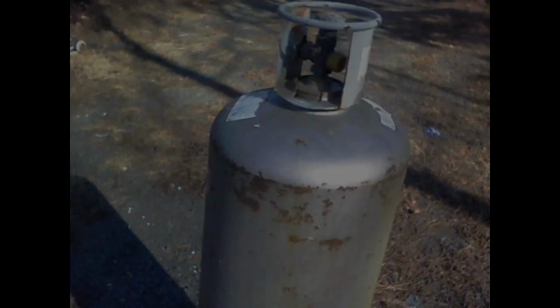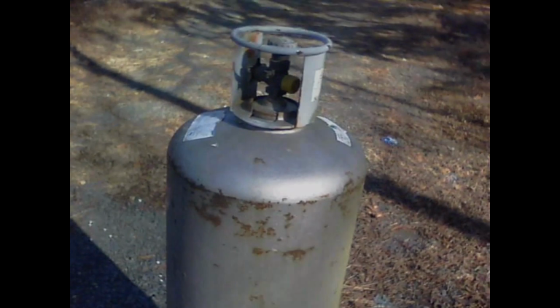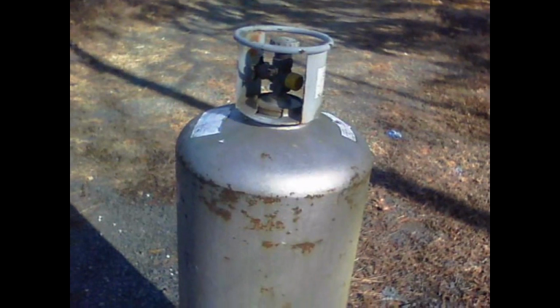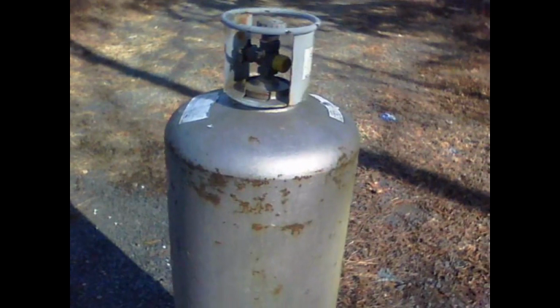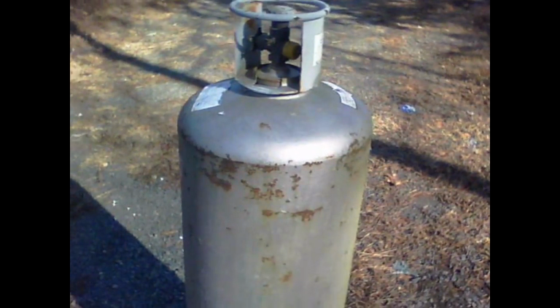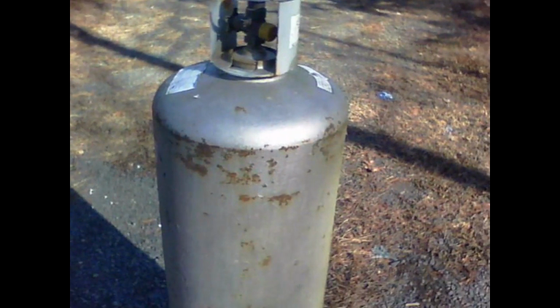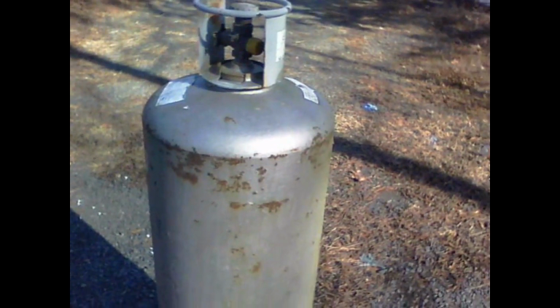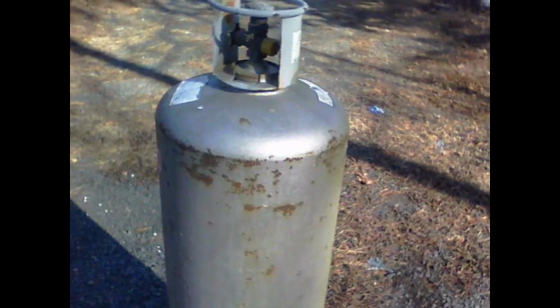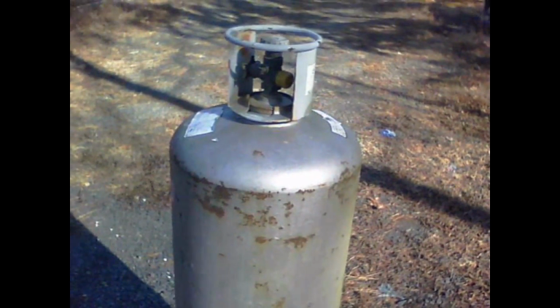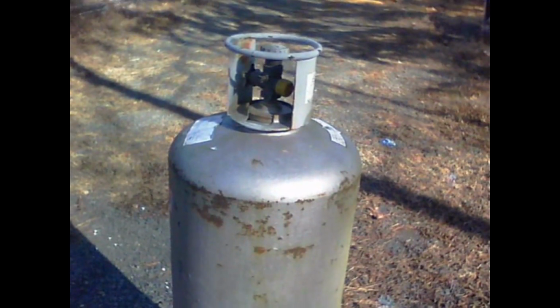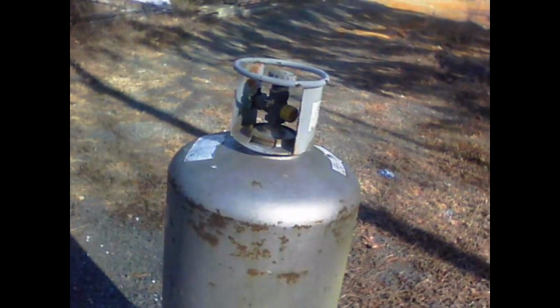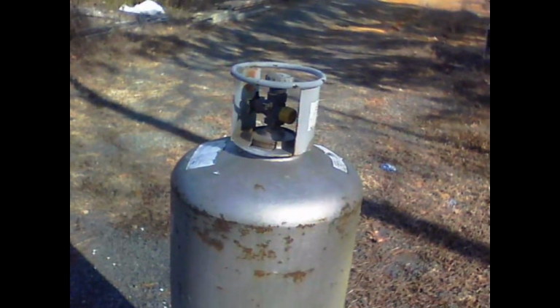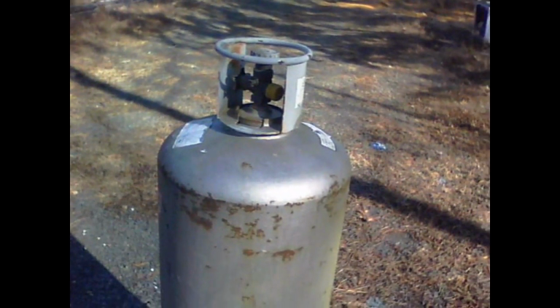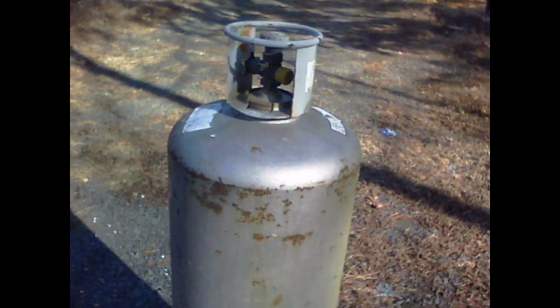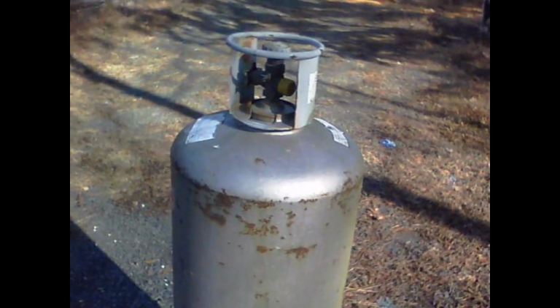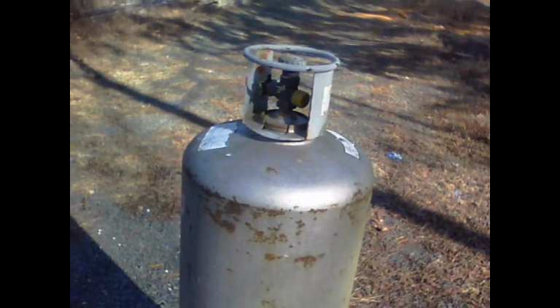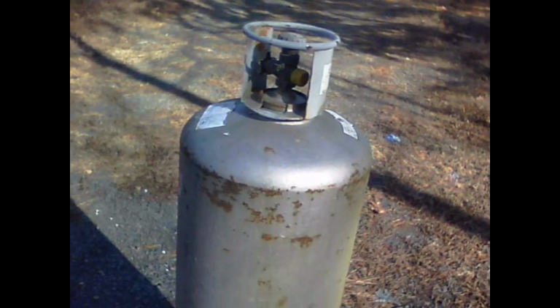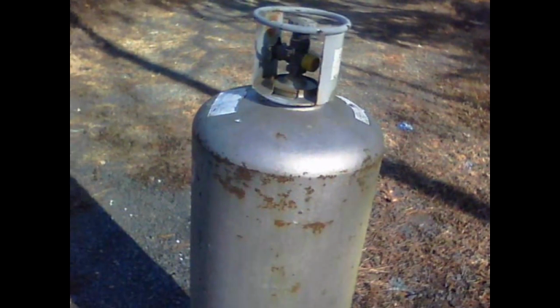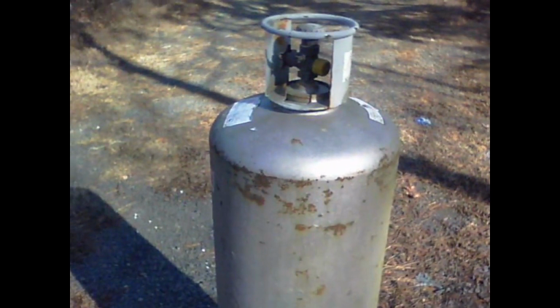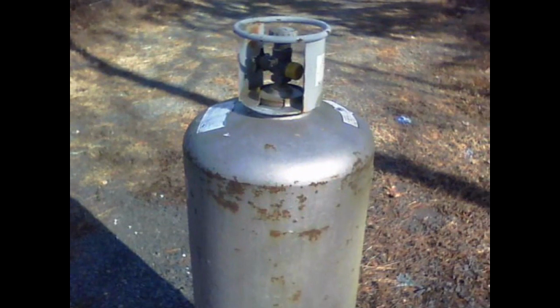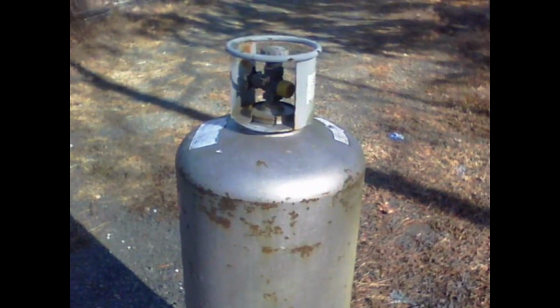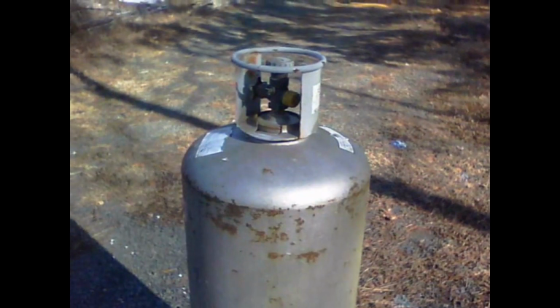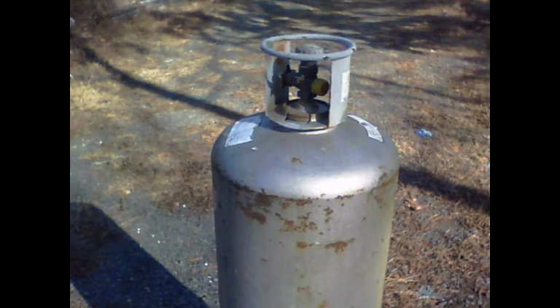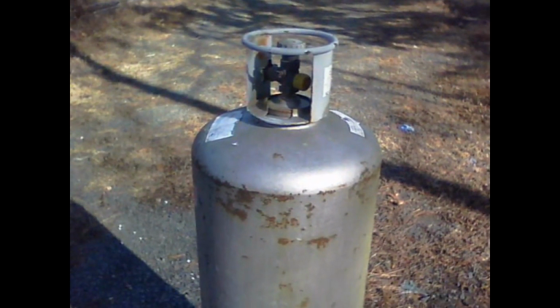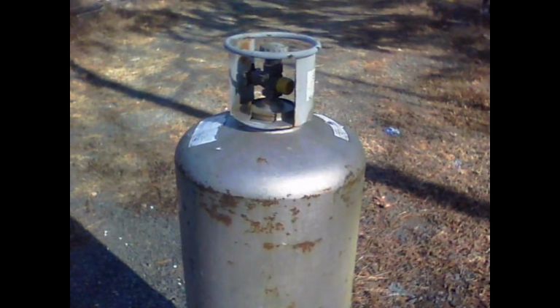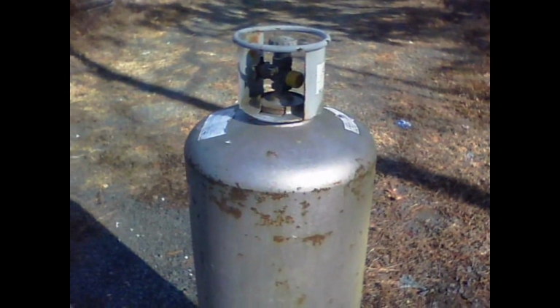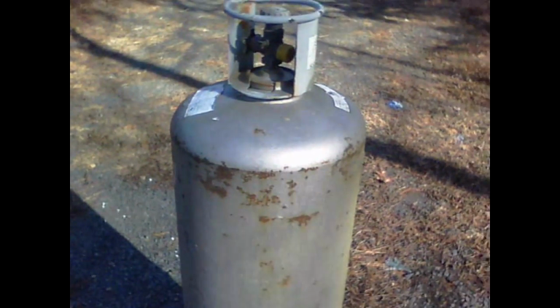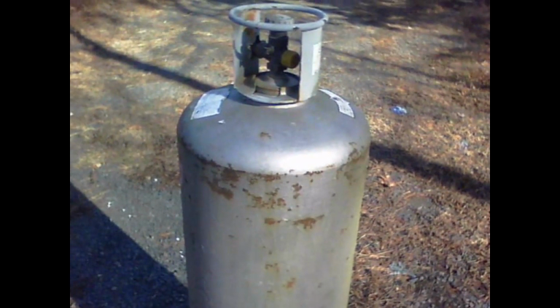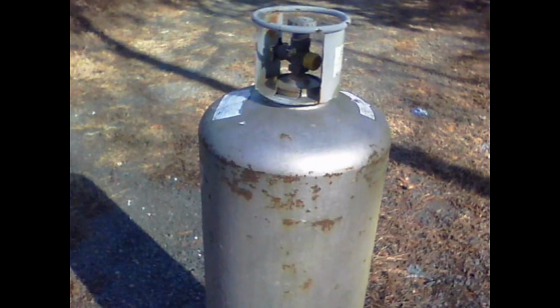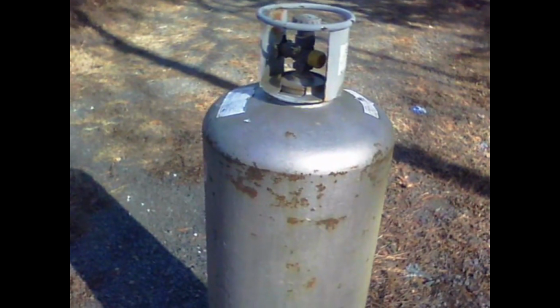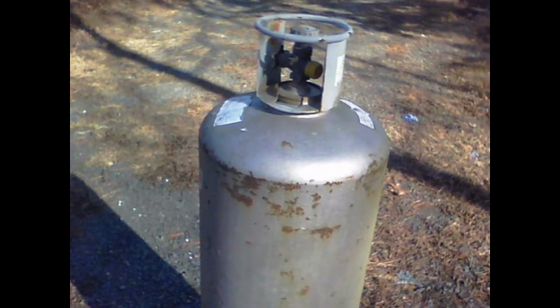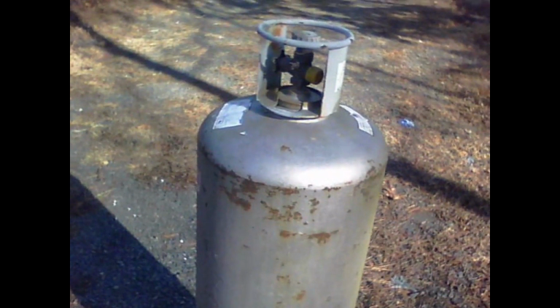Hello, this is IronHead41. I've always wanted me a blast furnace. You can do blacksmithing, melt stuff — melt steel, aluminum, lead, copper.